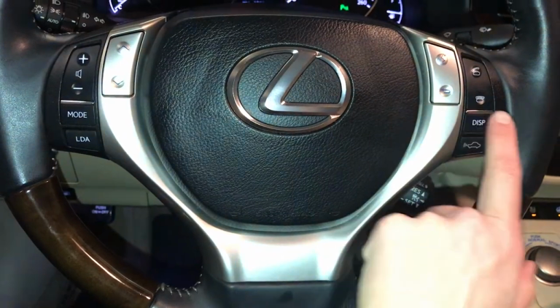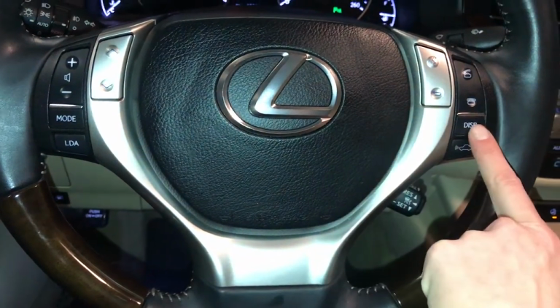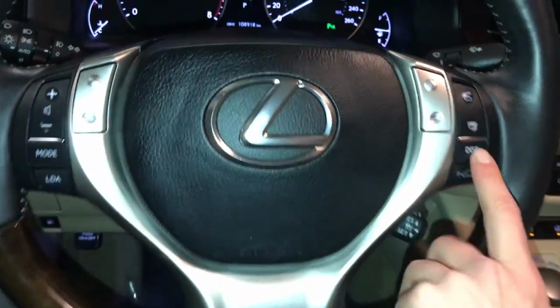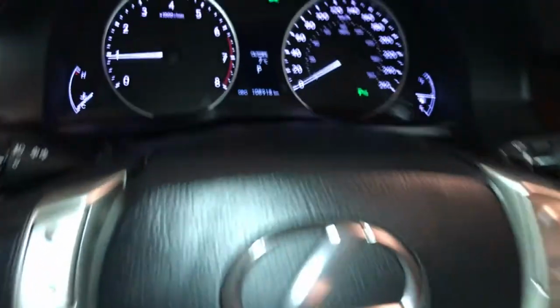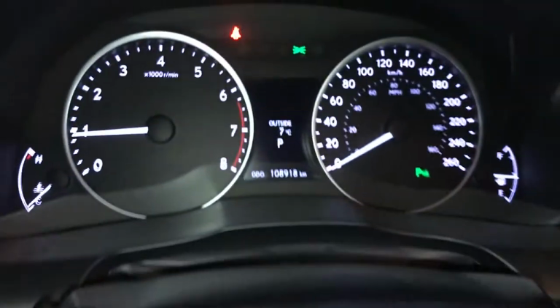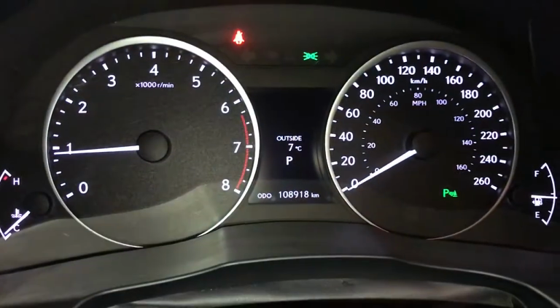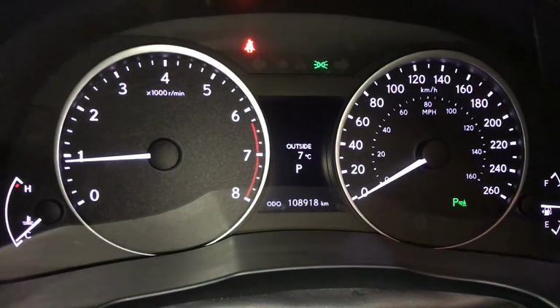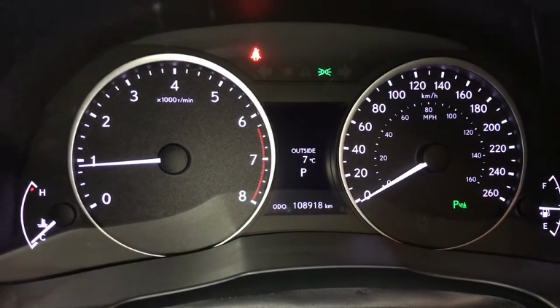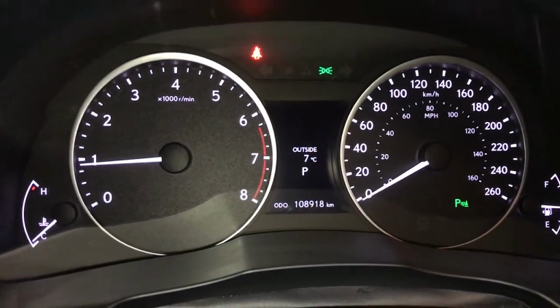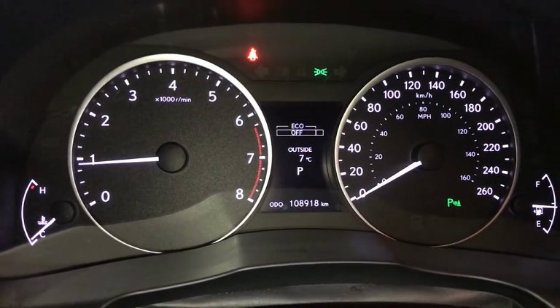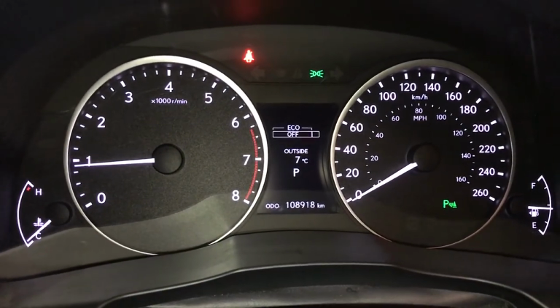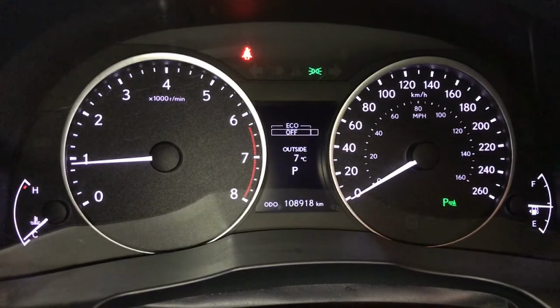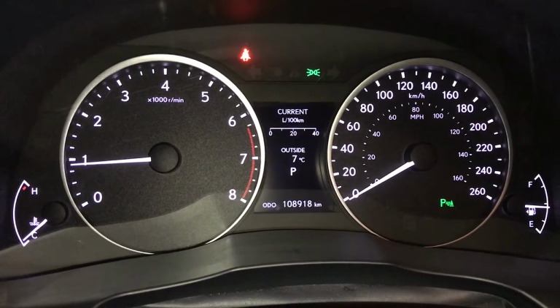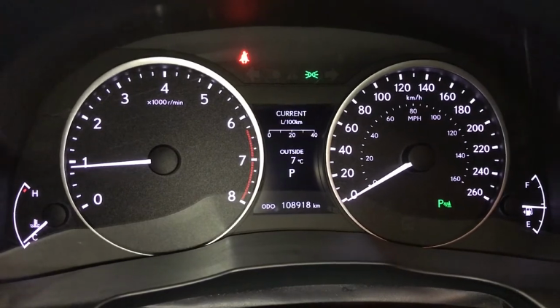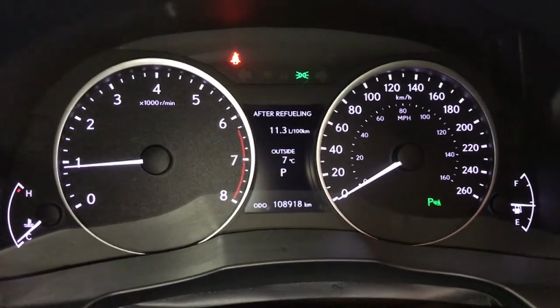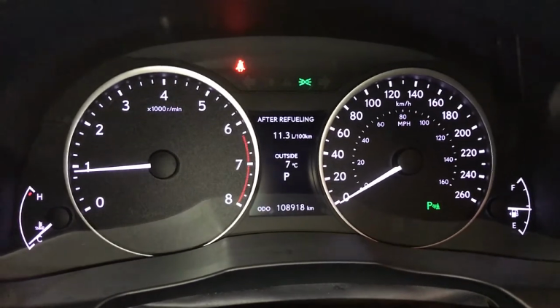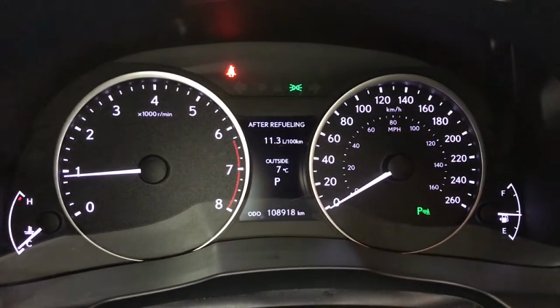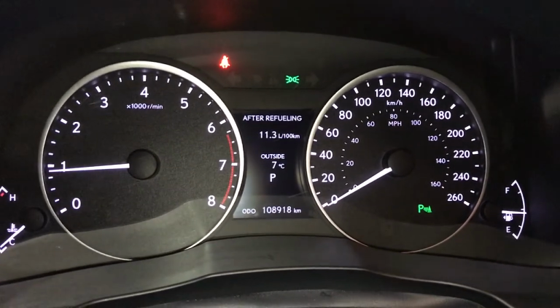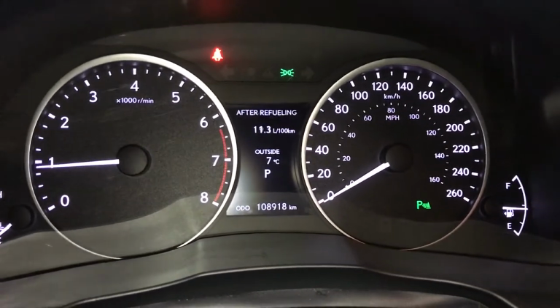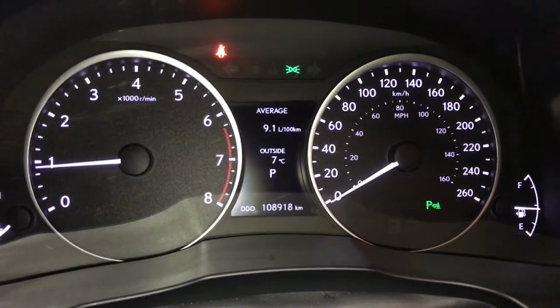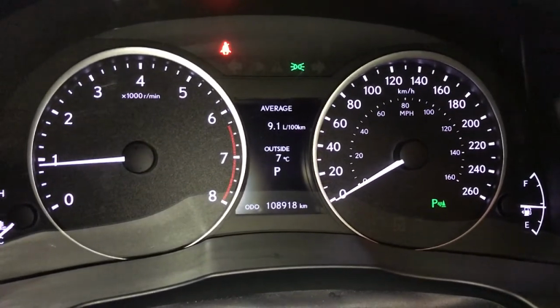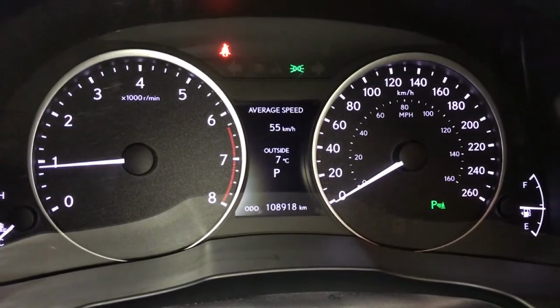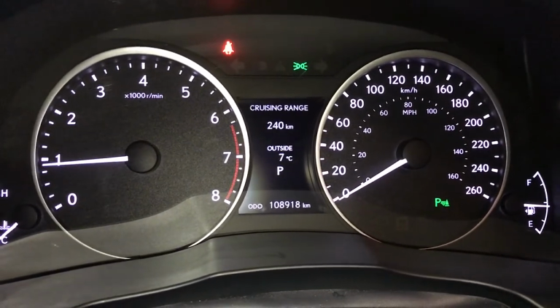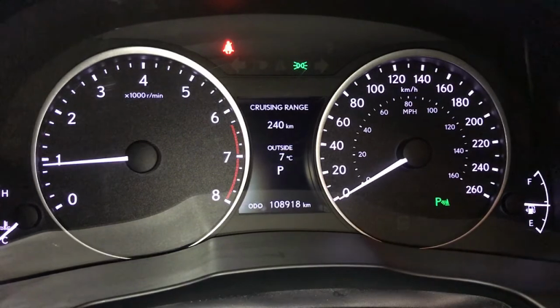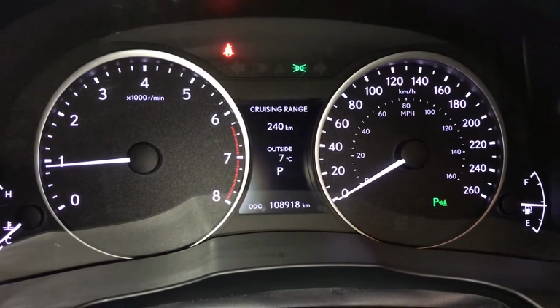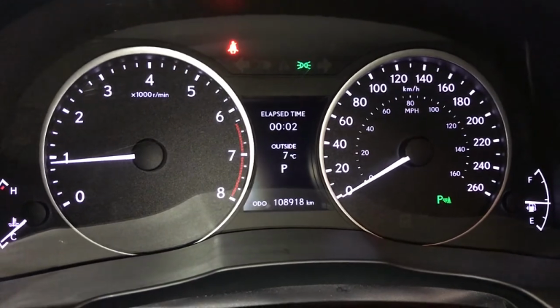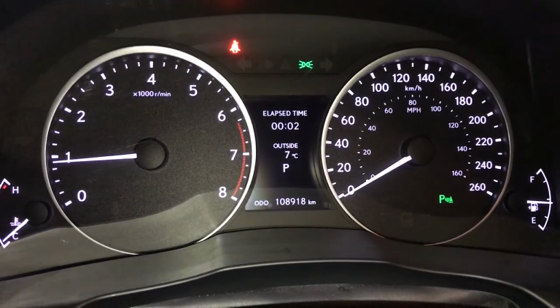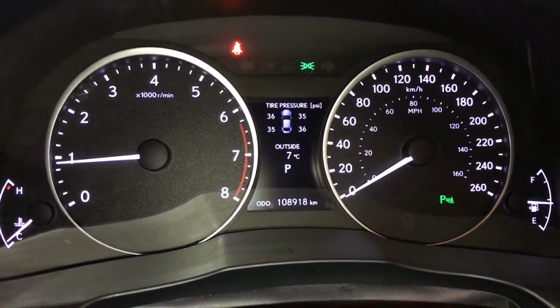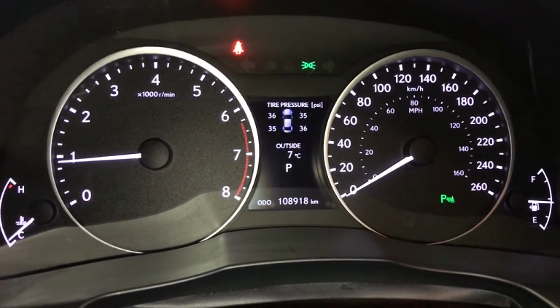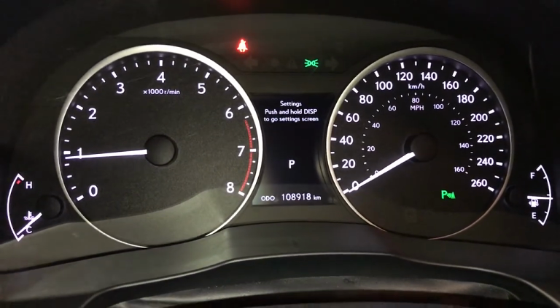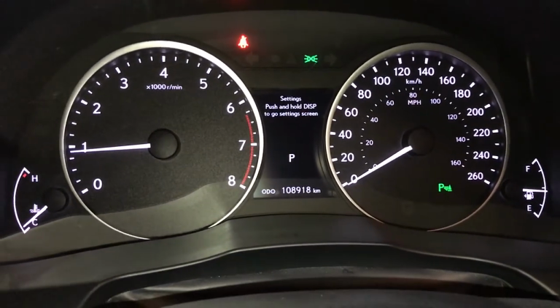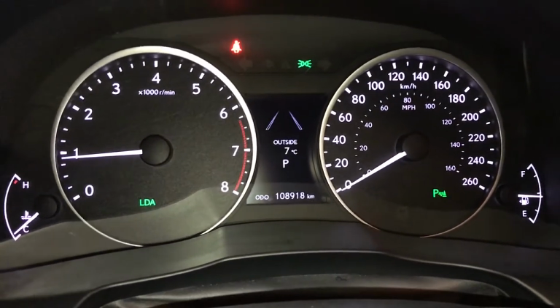This button right here controls information on the dash. You have your outside temperature gauge, eco indicator, average speed, kilometers till empty, elapsed time, and direct tire pressure monitoring system.